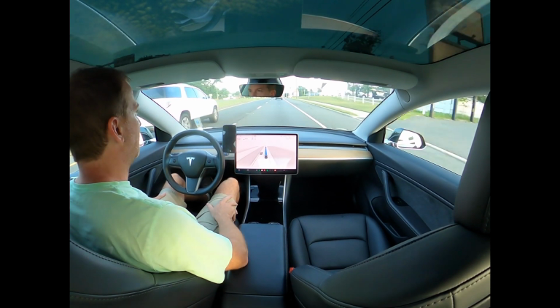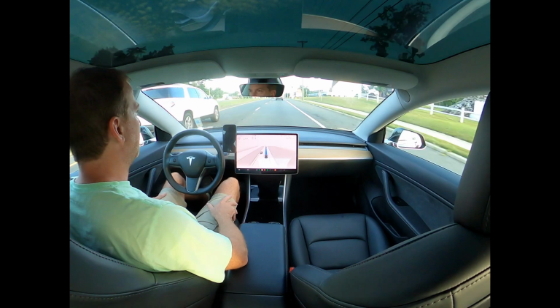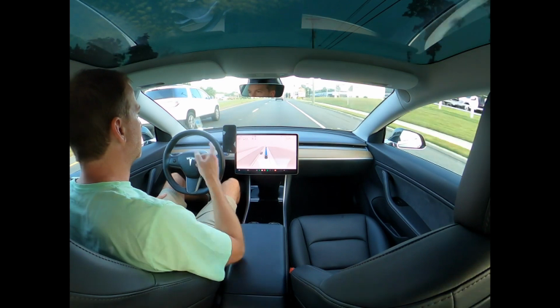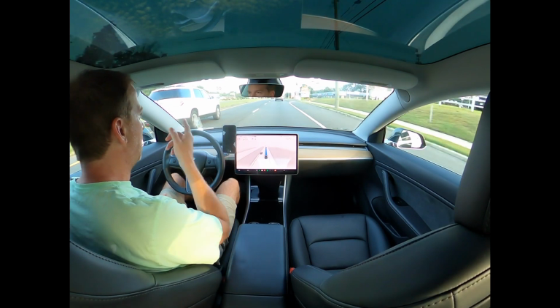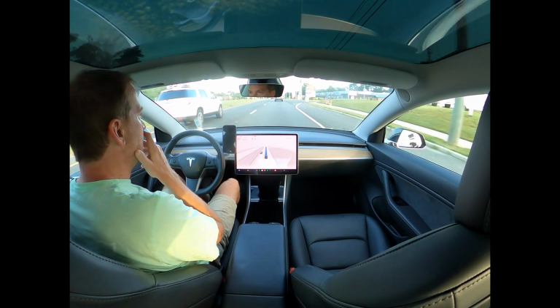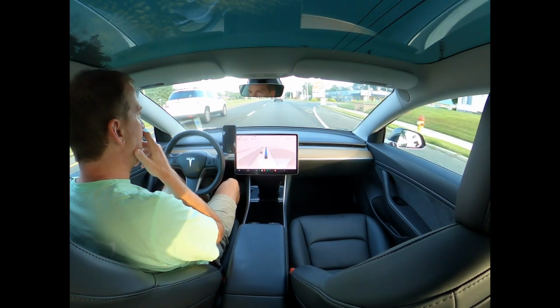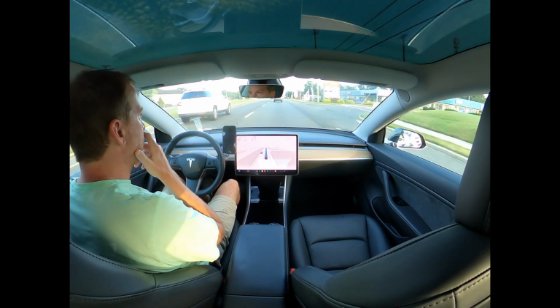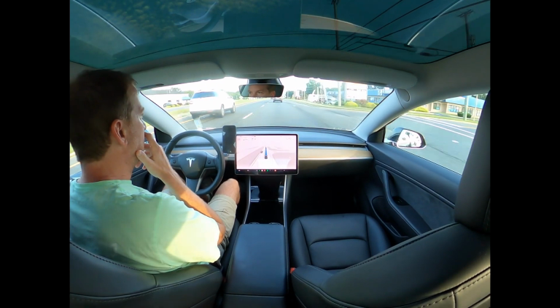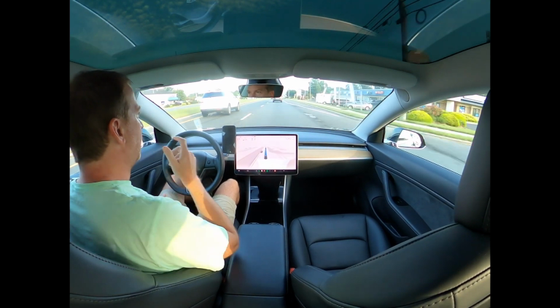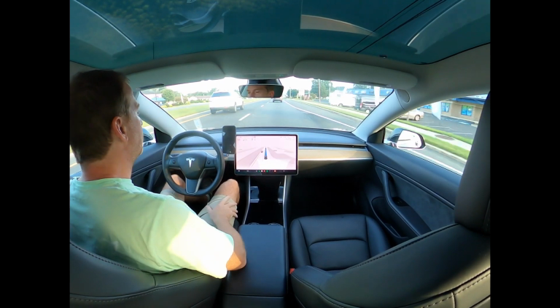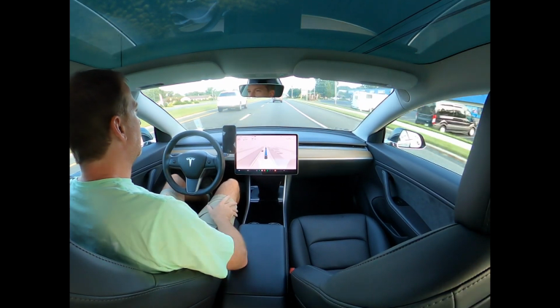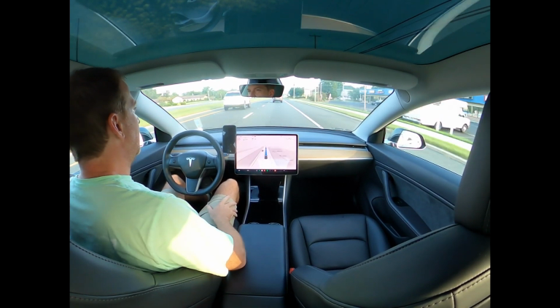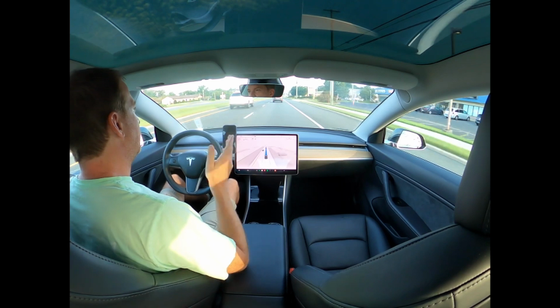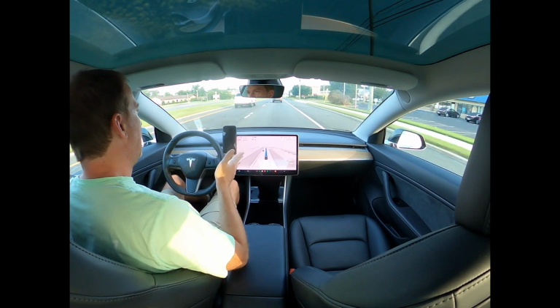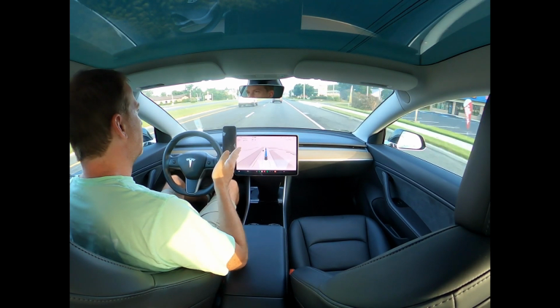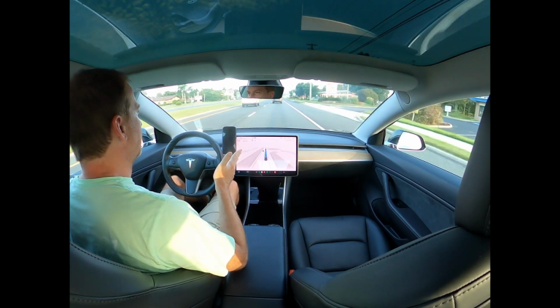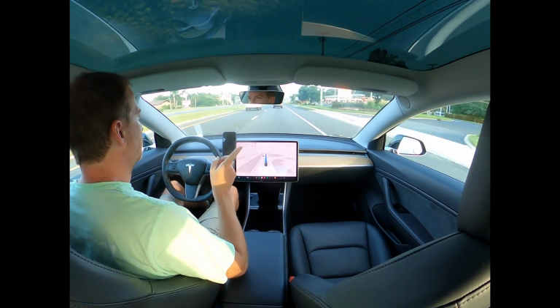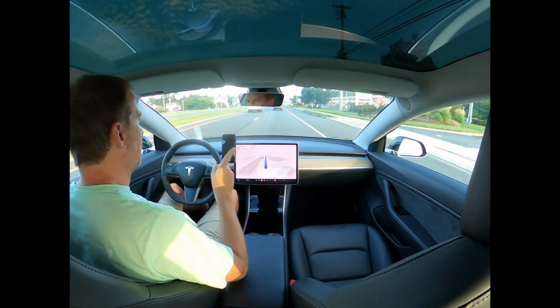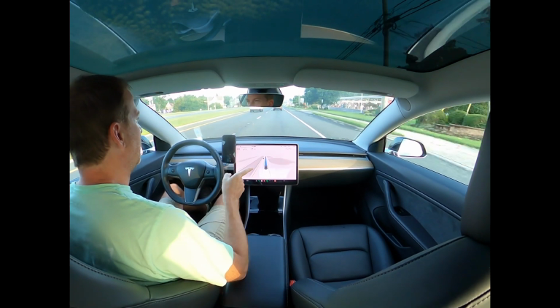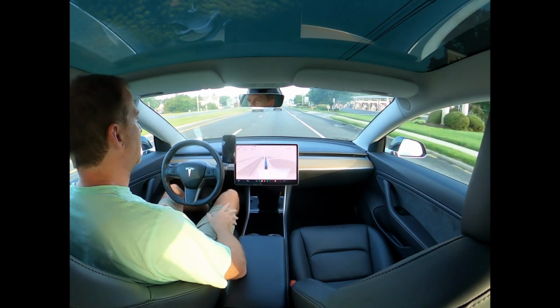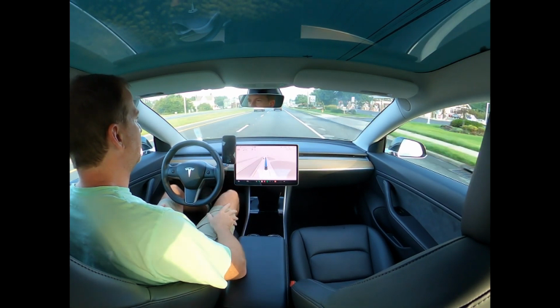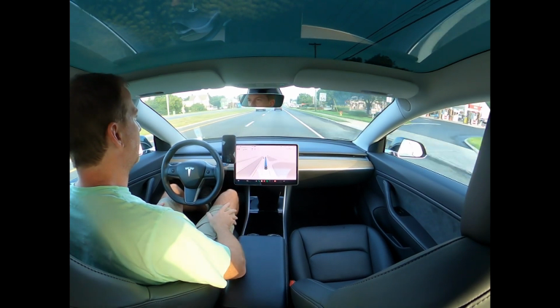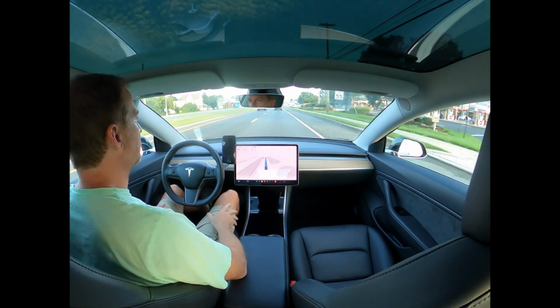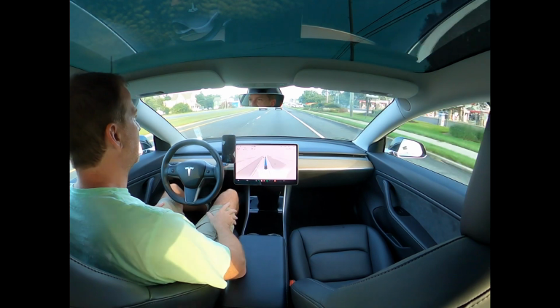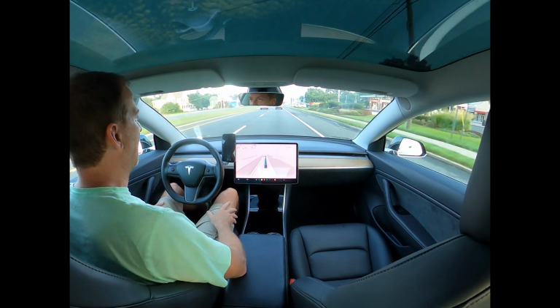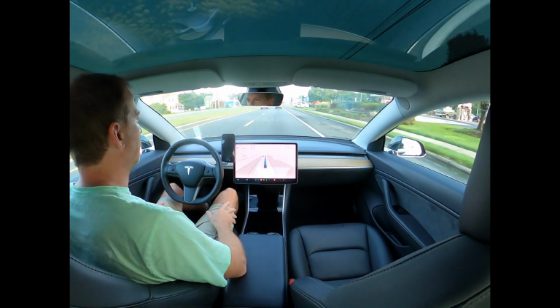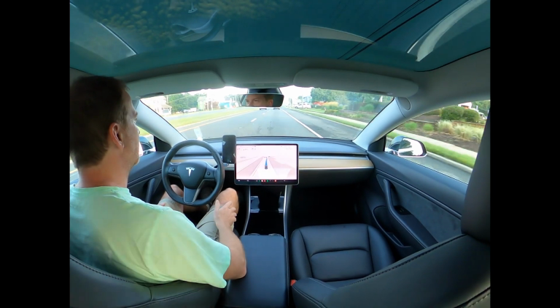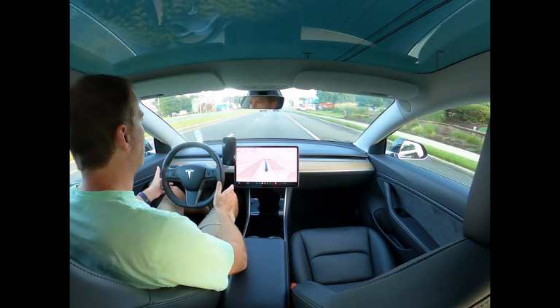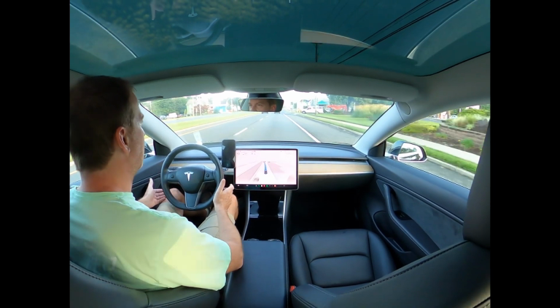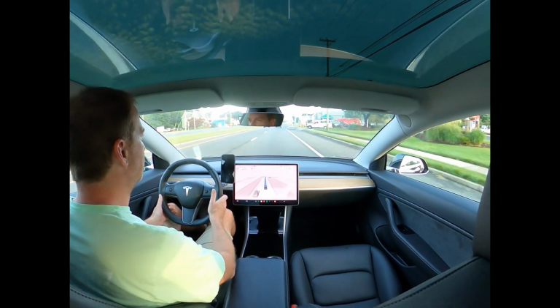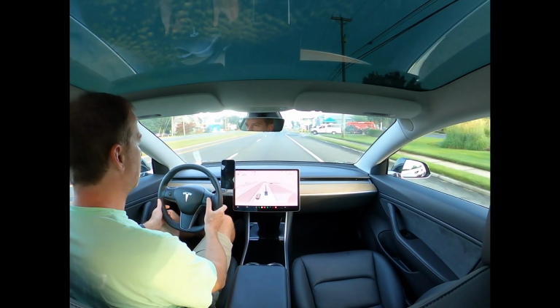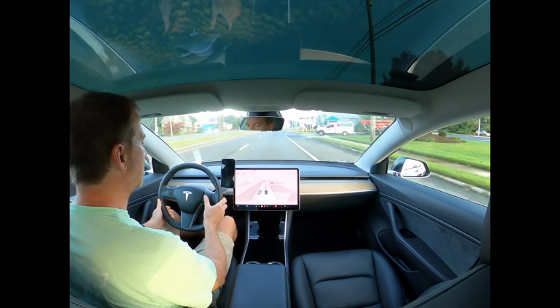Now we're coming up to this Wawa — that's where I'm going. It's going to pass the entrance, which was right there, and it's done this before: it pulls into the exit, which is not okay, so I'm going to take over there too.